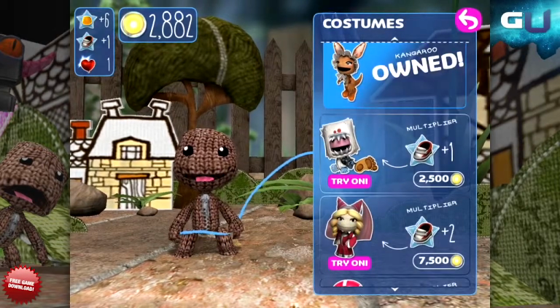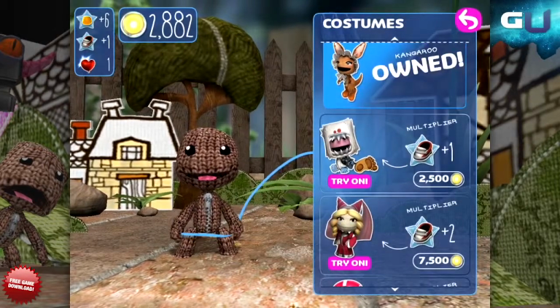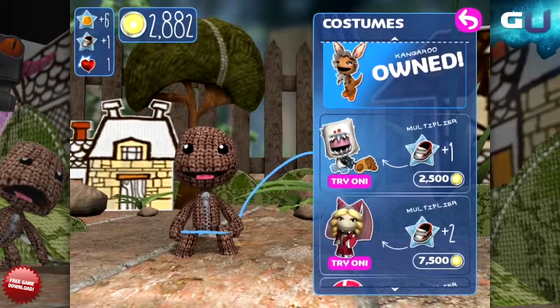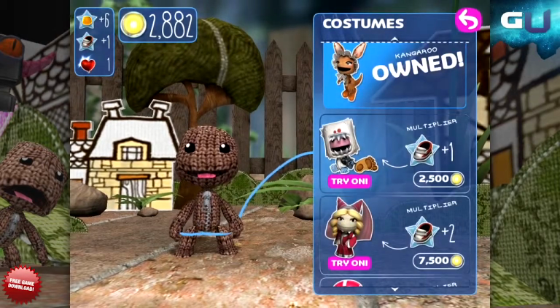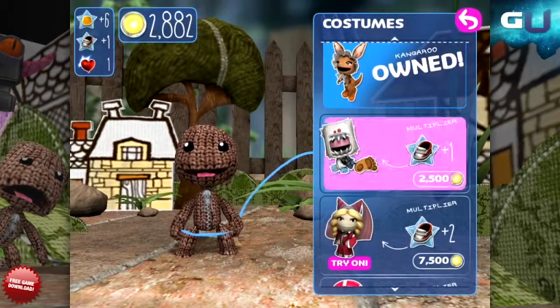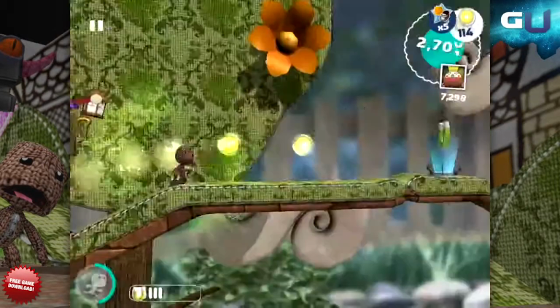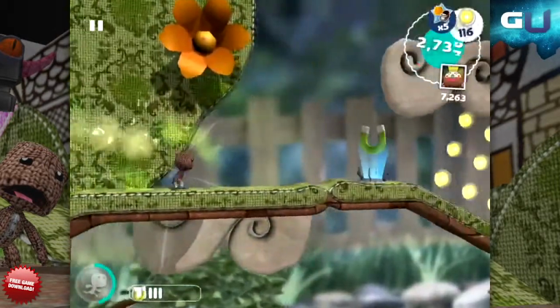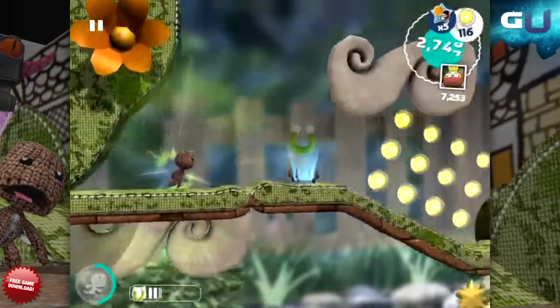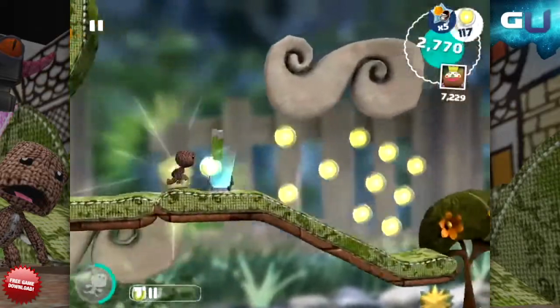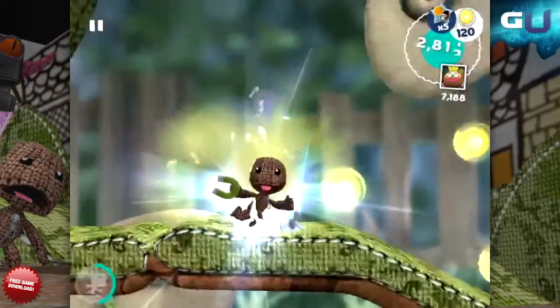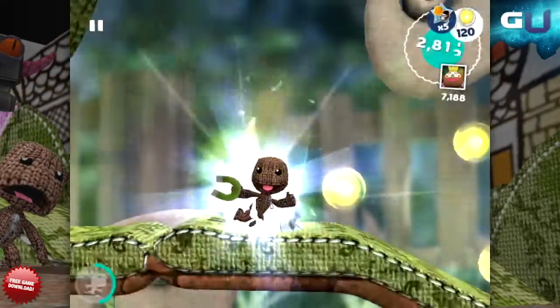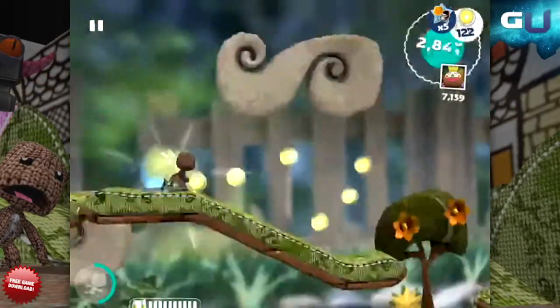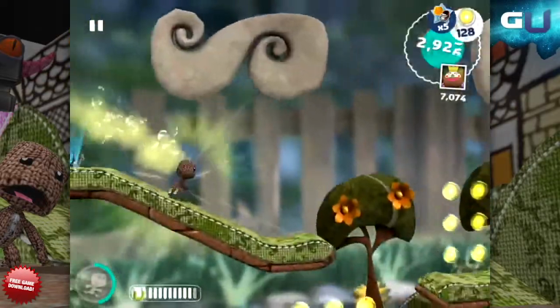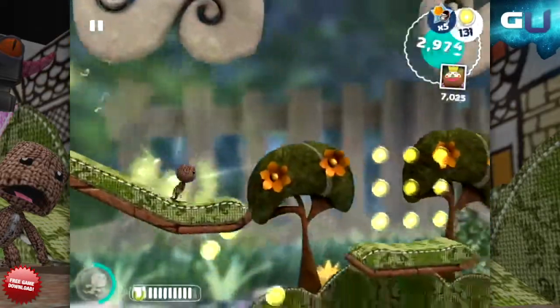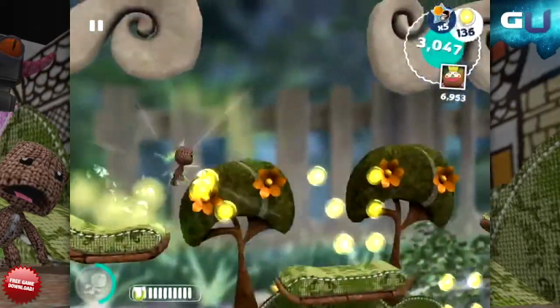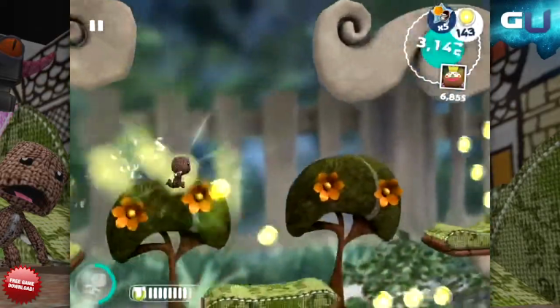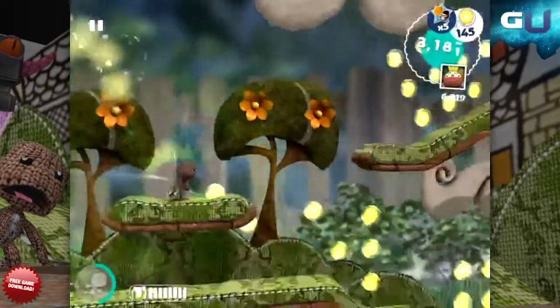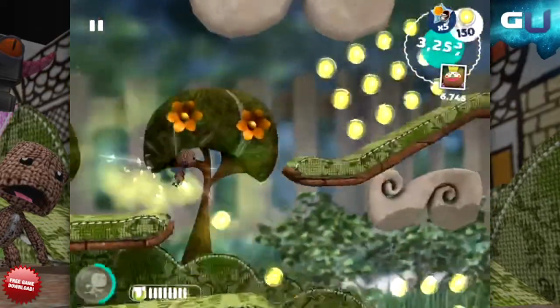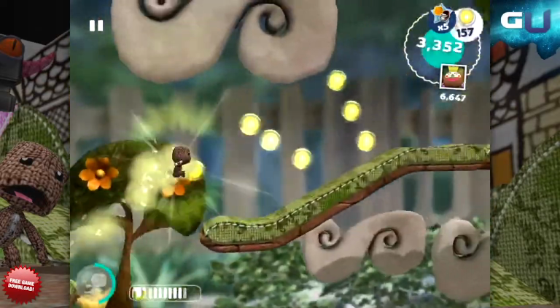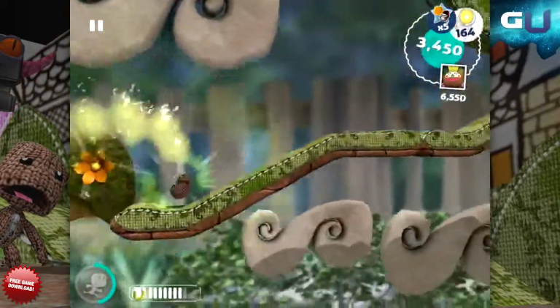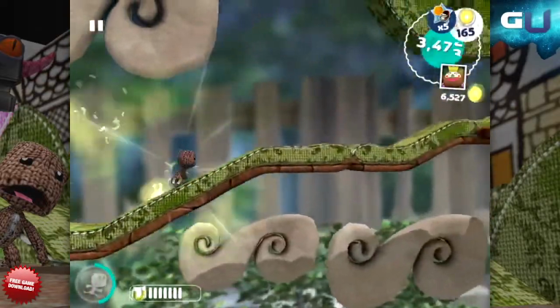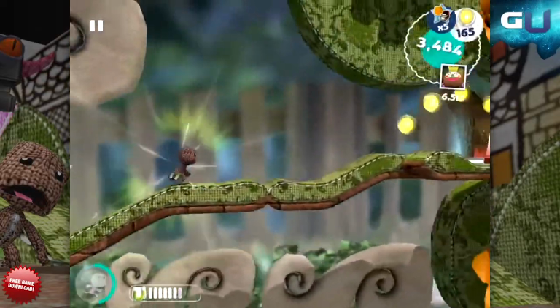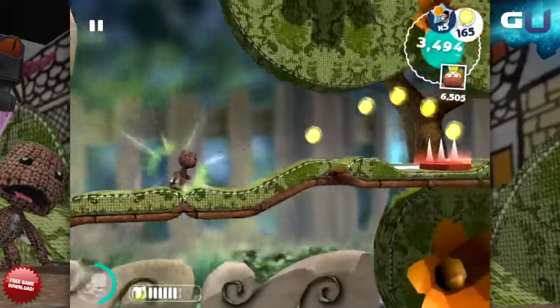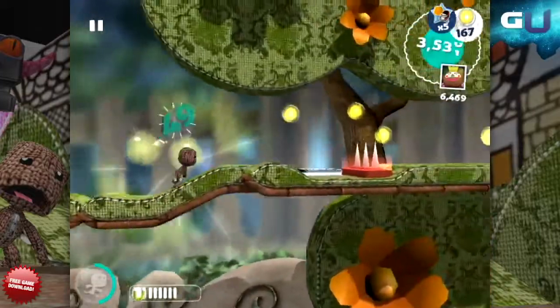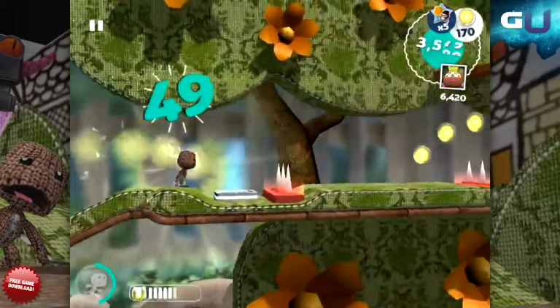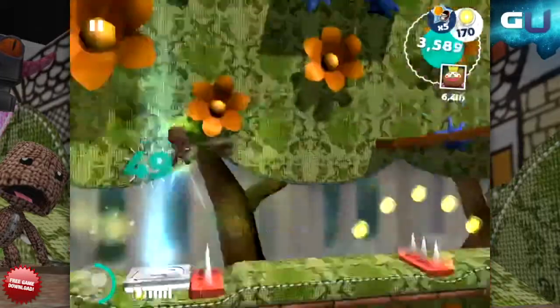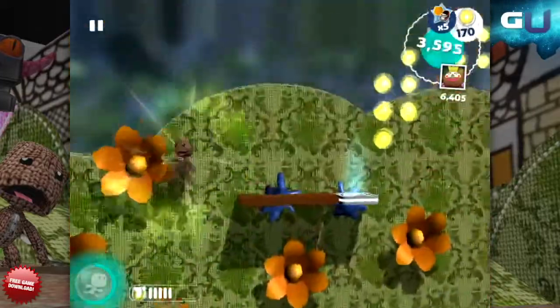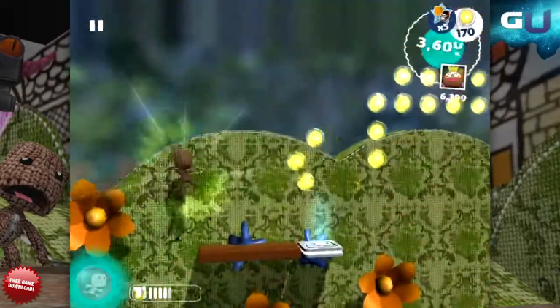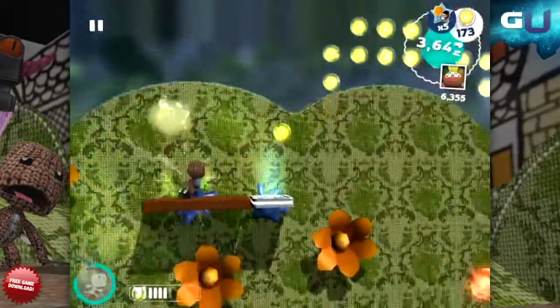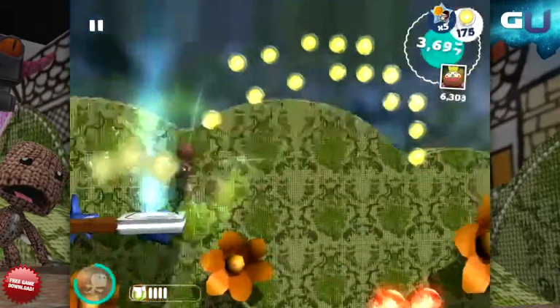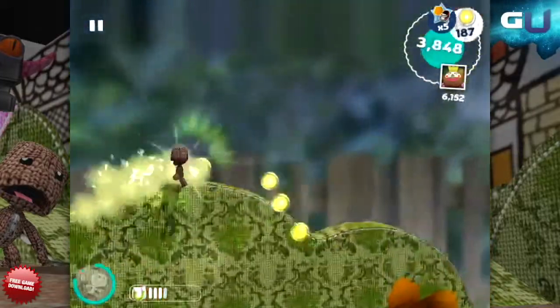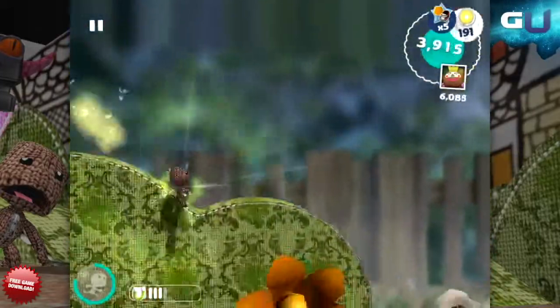If you can't decide which to upgrade, try the magnet, which is usually common in the first world and can snag you even hard to reach, or impossible to reach, red bubbles.